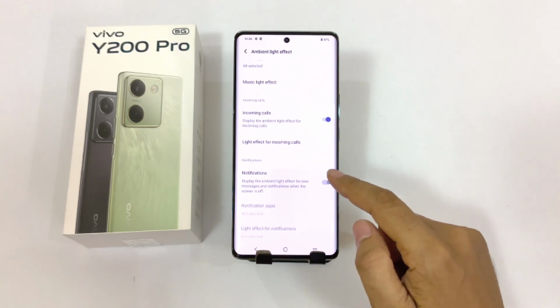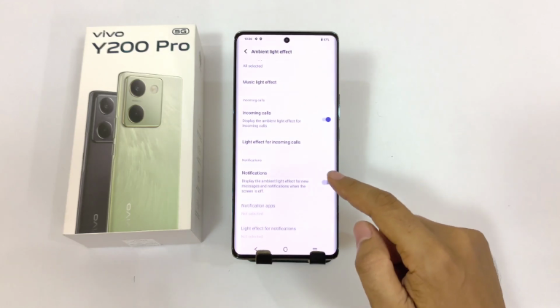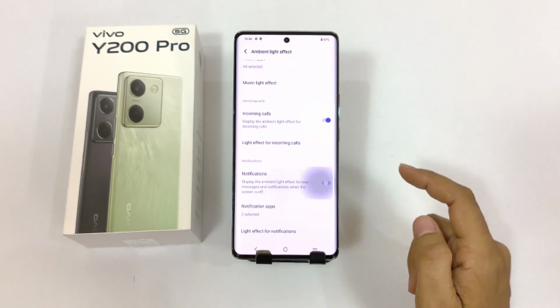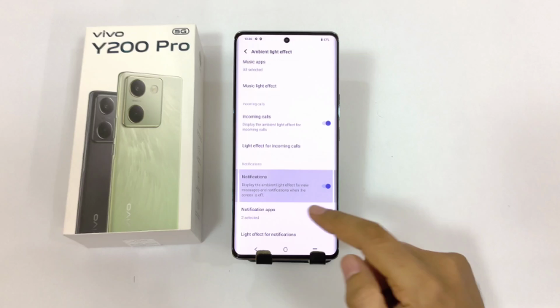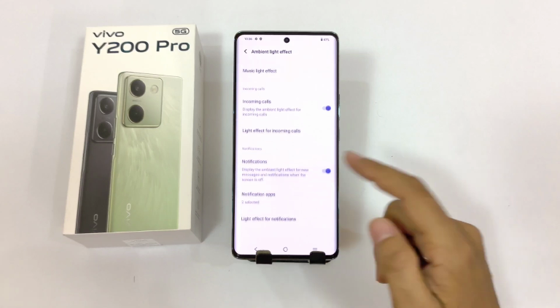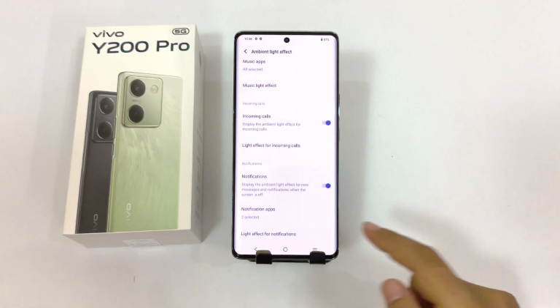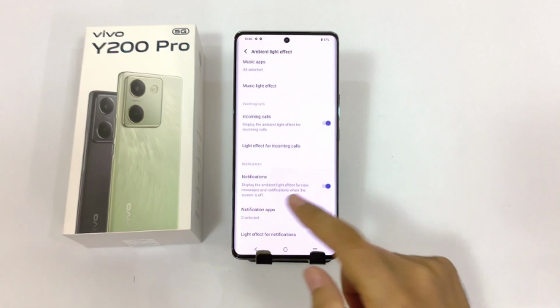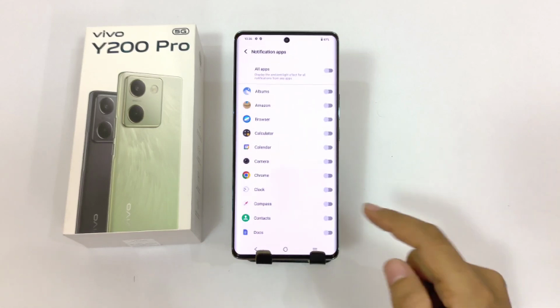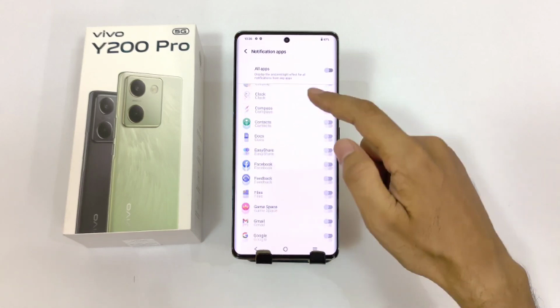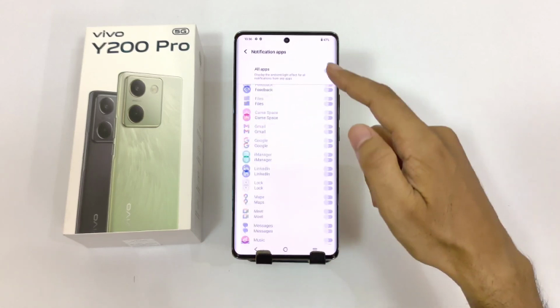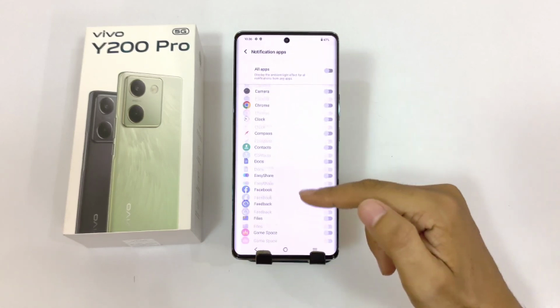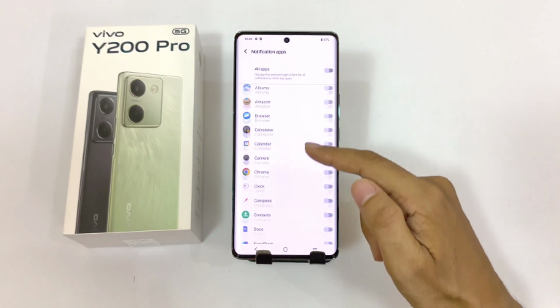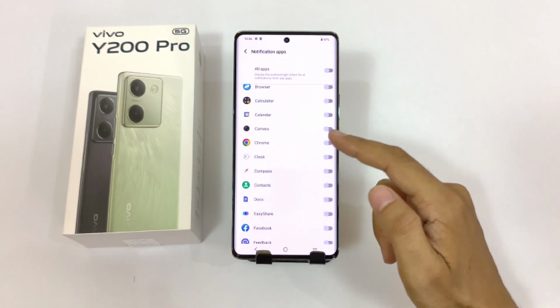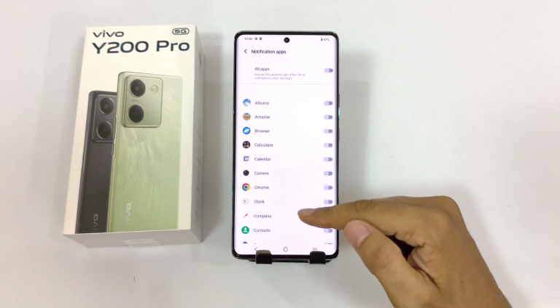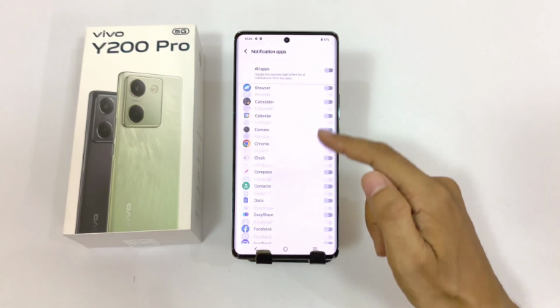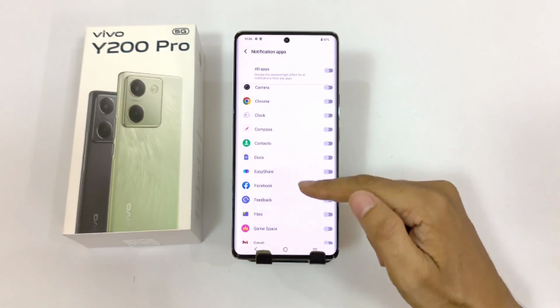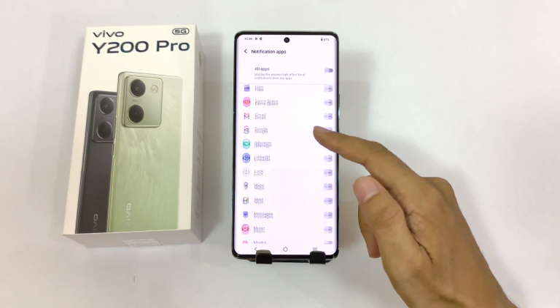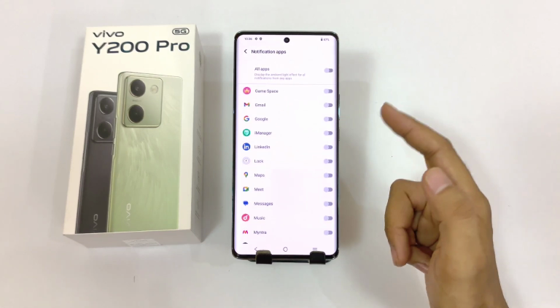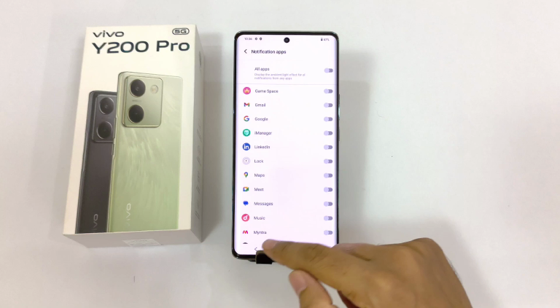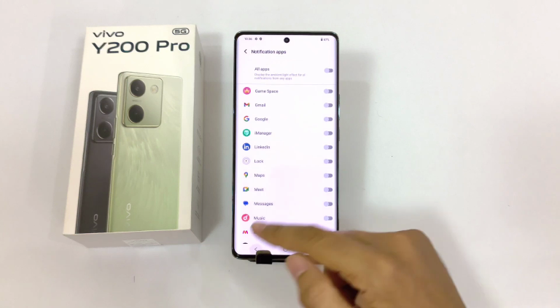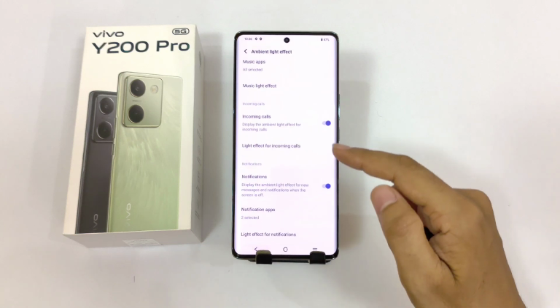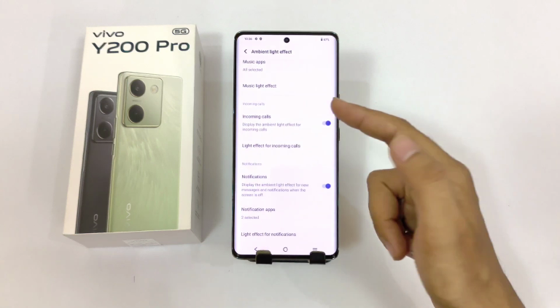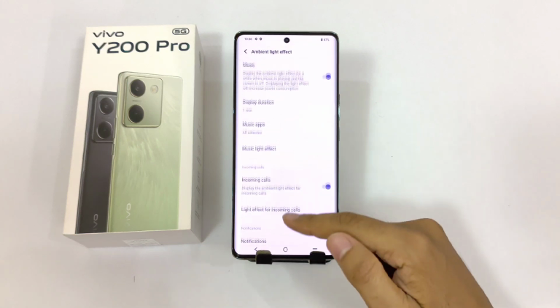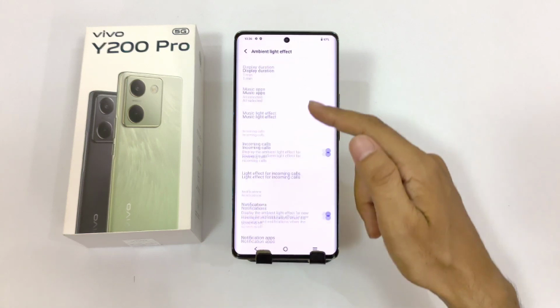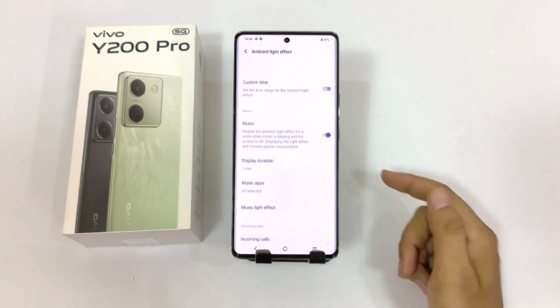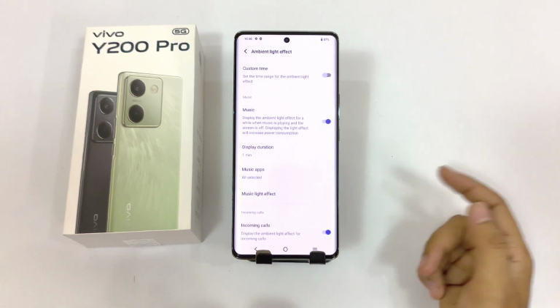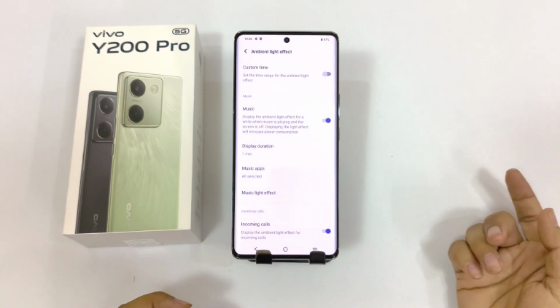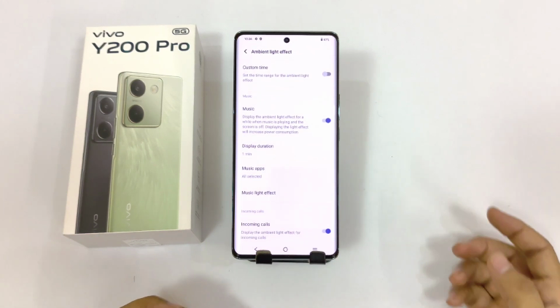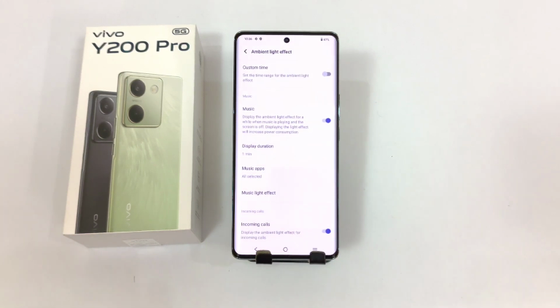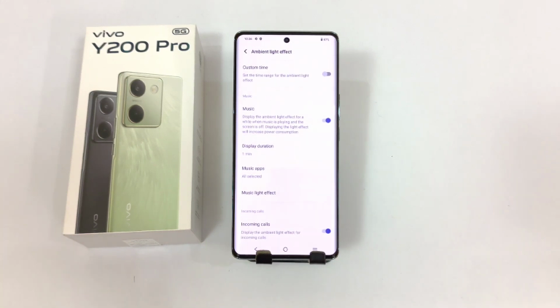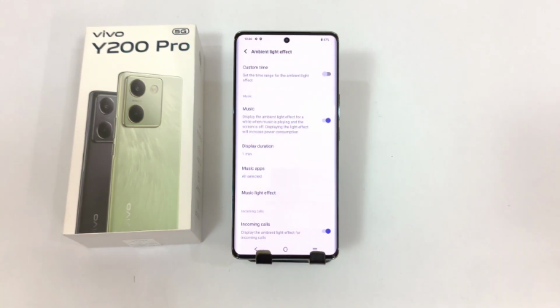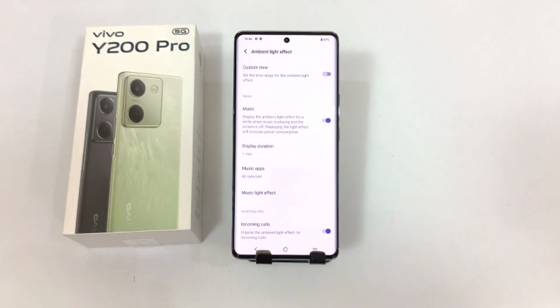You can also enable edge lighting for notifications. Or you can select any specific app for which you want to use edge lighting — for example, if you use WhatsApp, you can enable this for WhatsApp. So that's how you can enable the edge lighting effect in your smartphone.